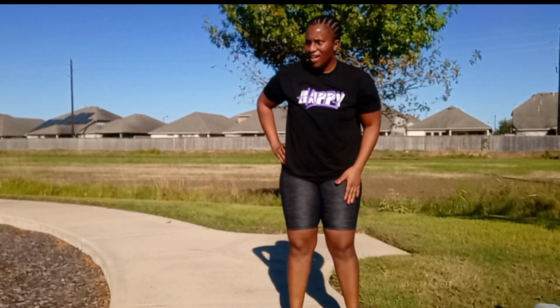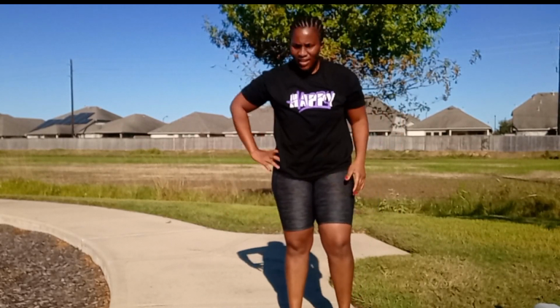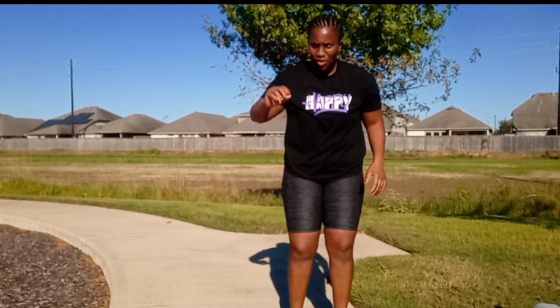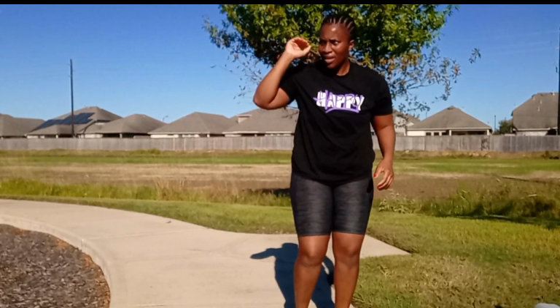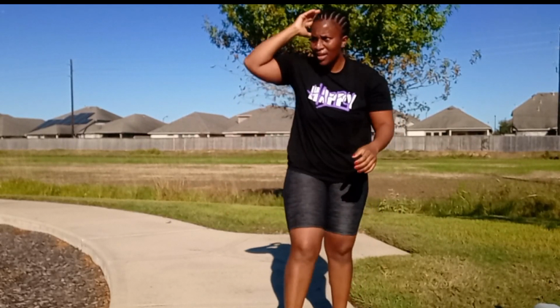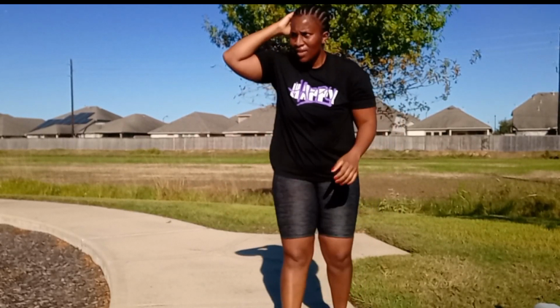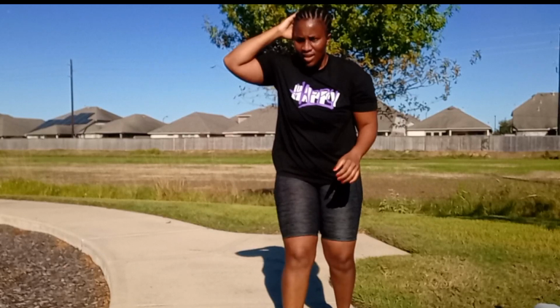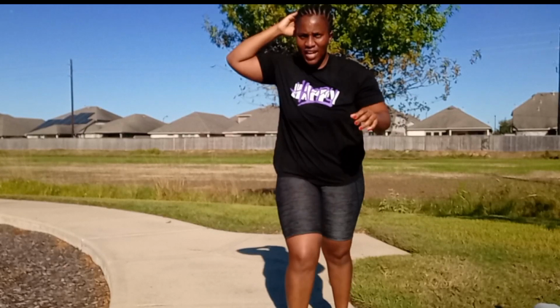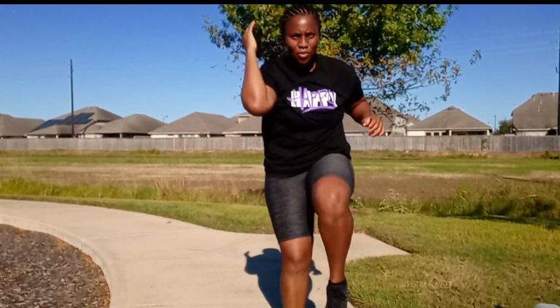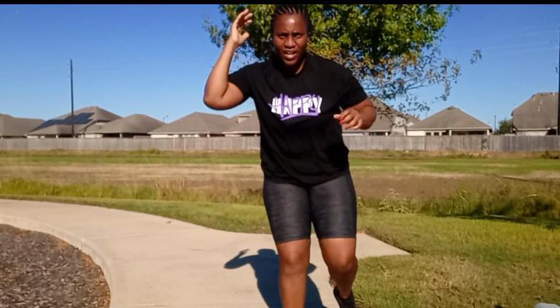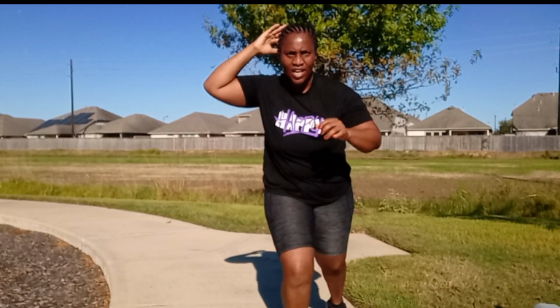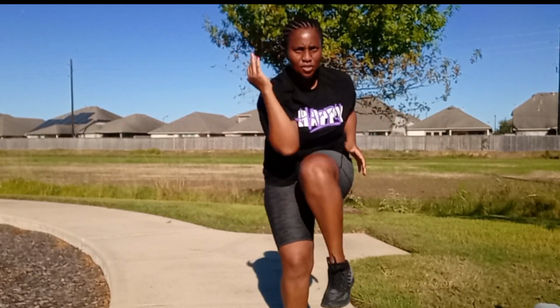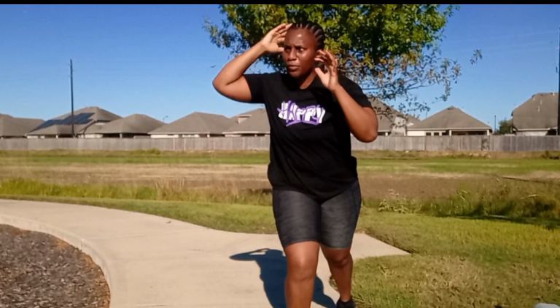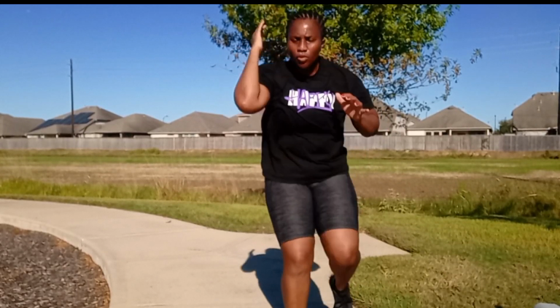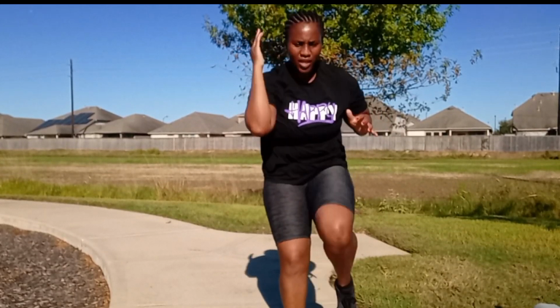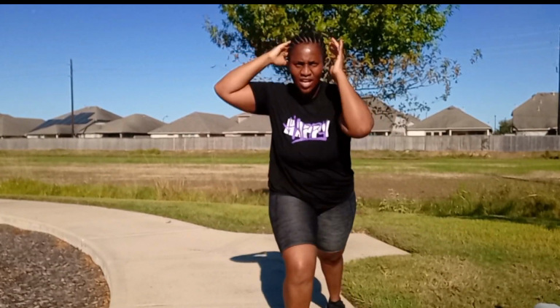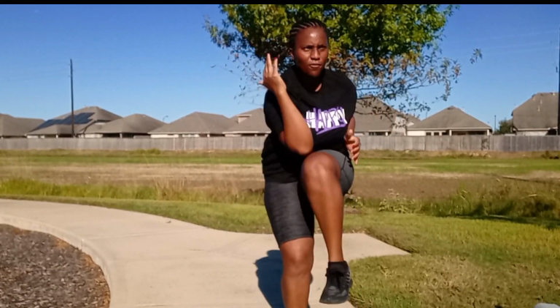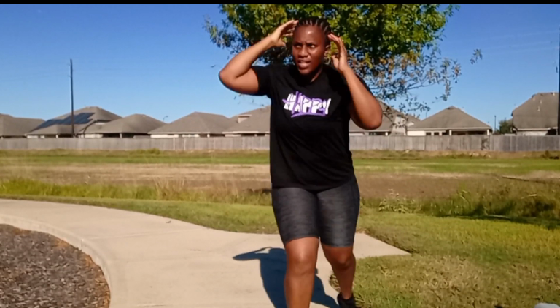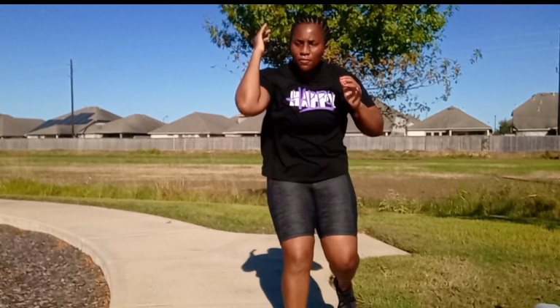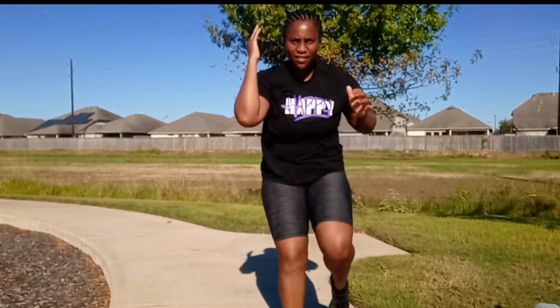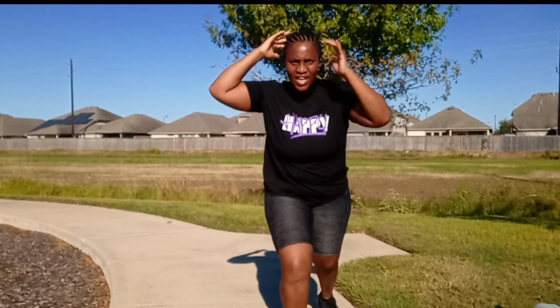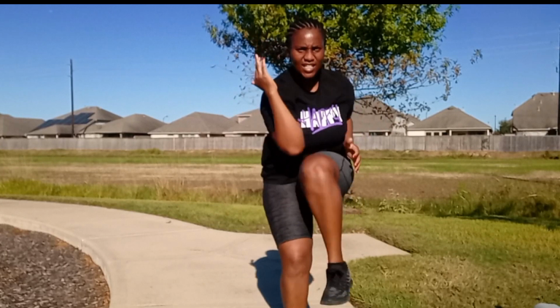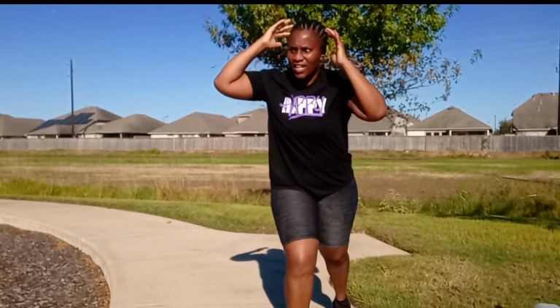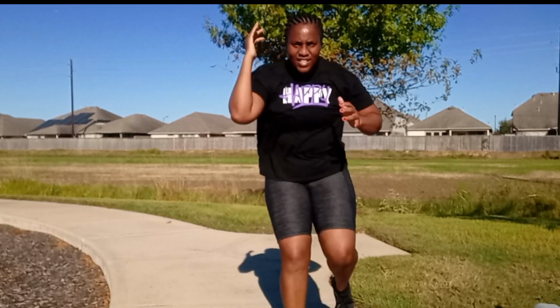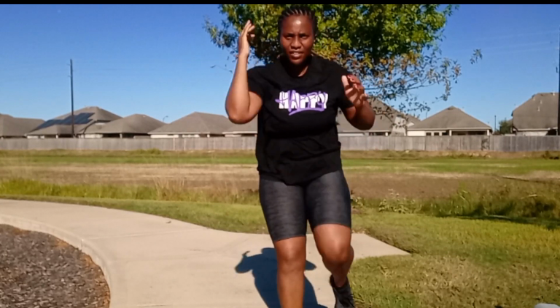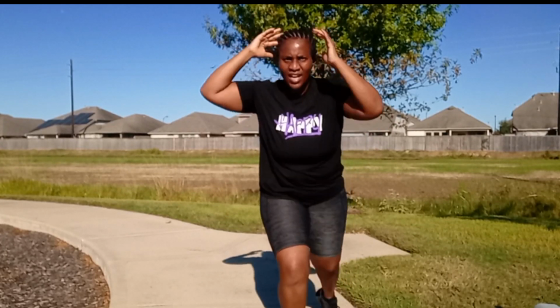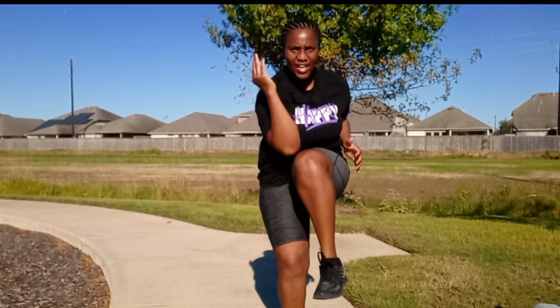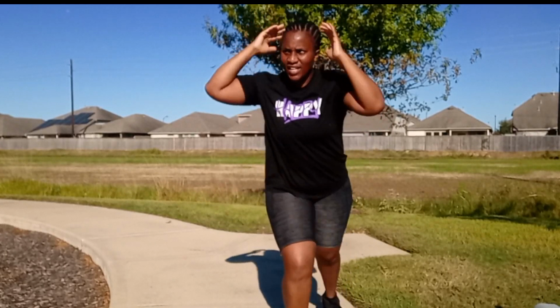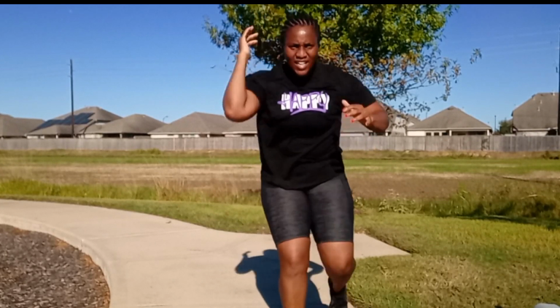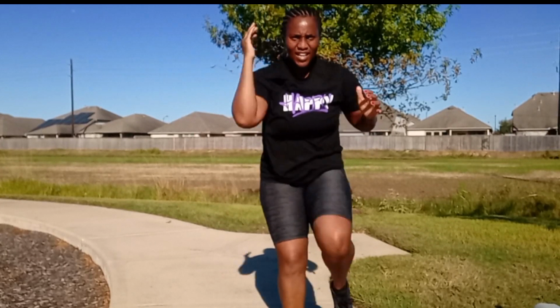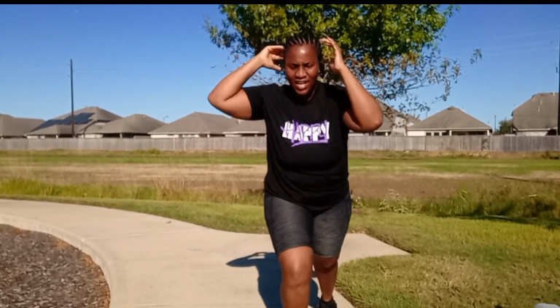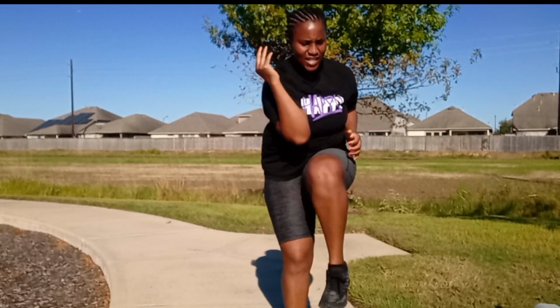Other leg, let's go. Got this. 1, 2, push through. 3, 4, let's go. 5, 6, 7, 8, 9, 10.